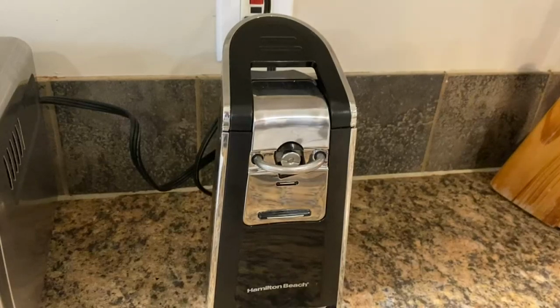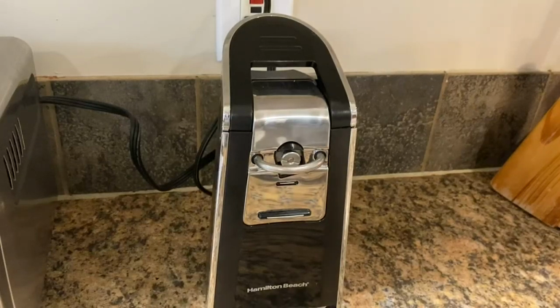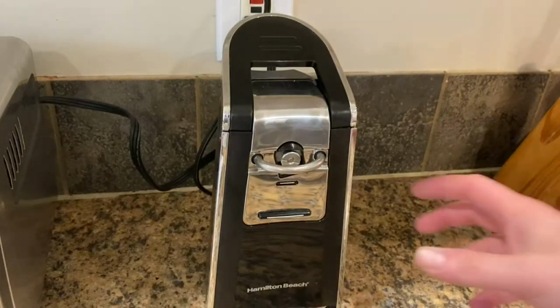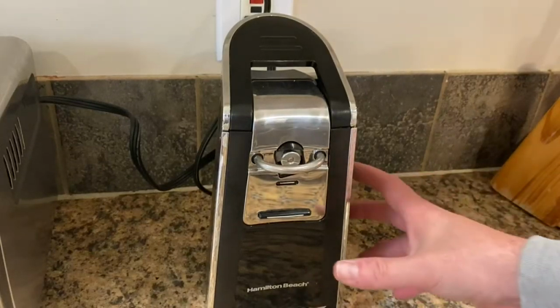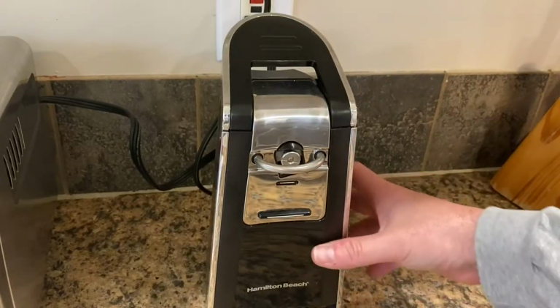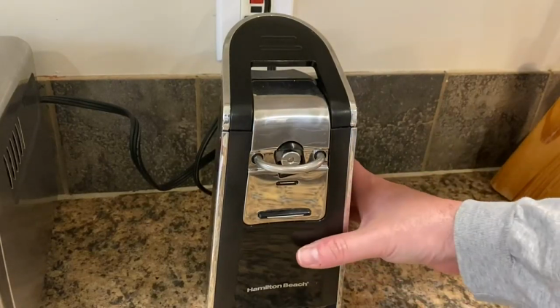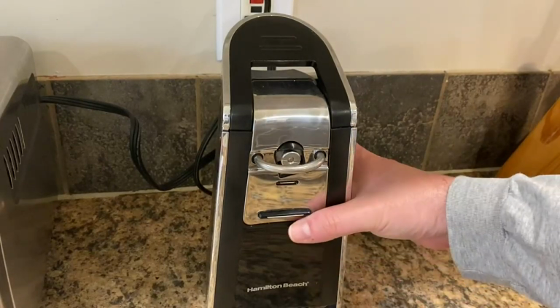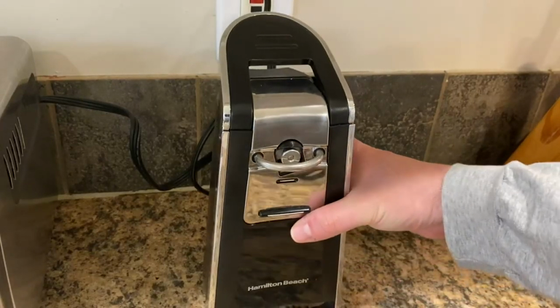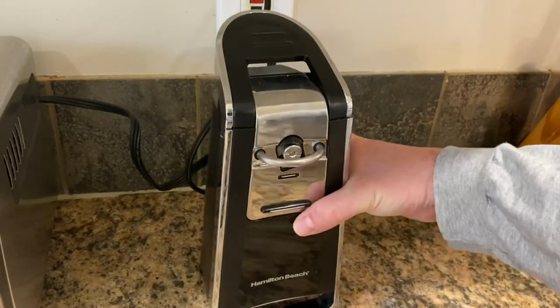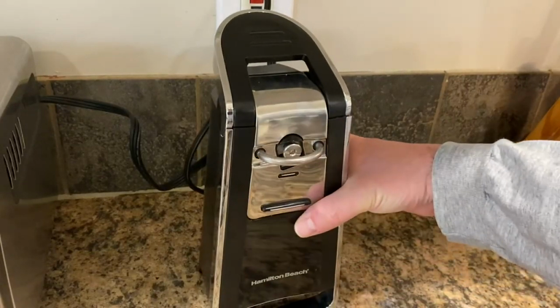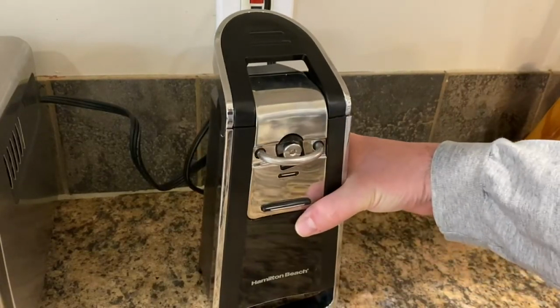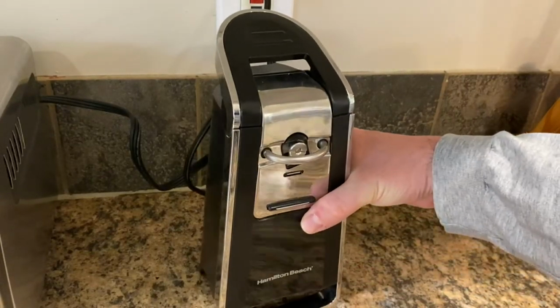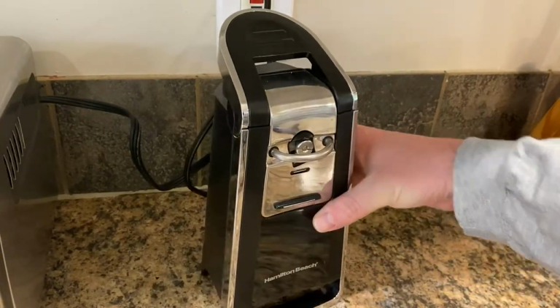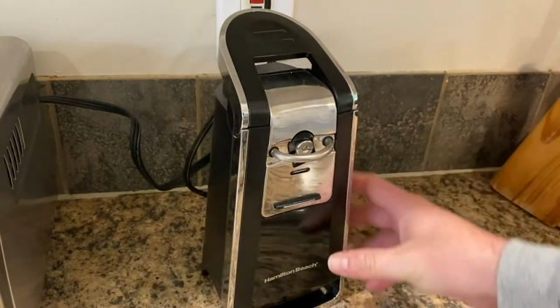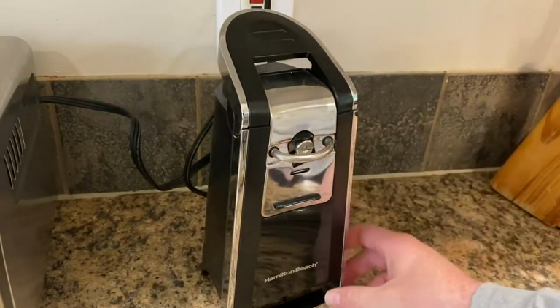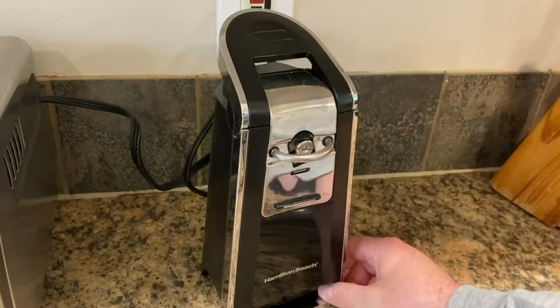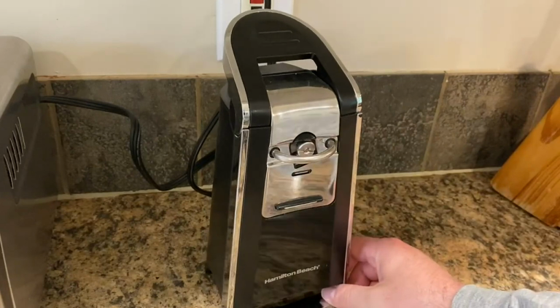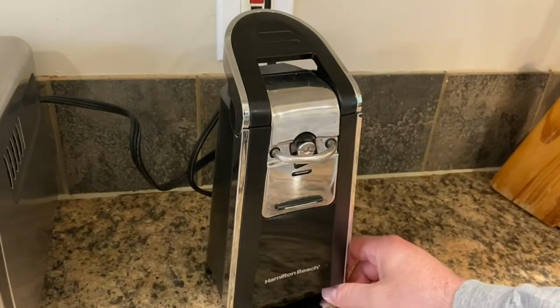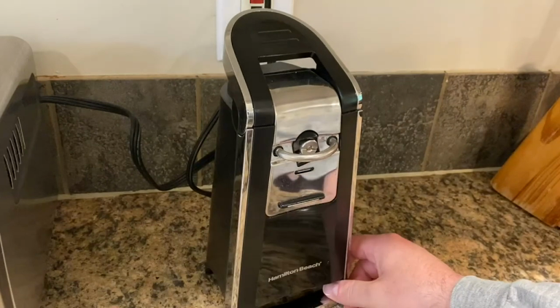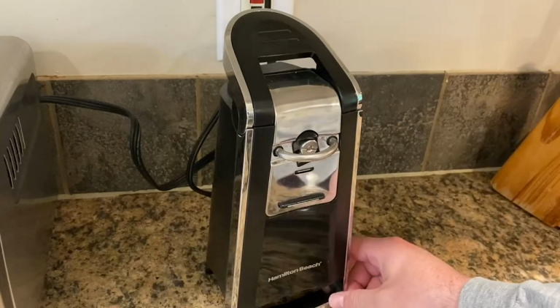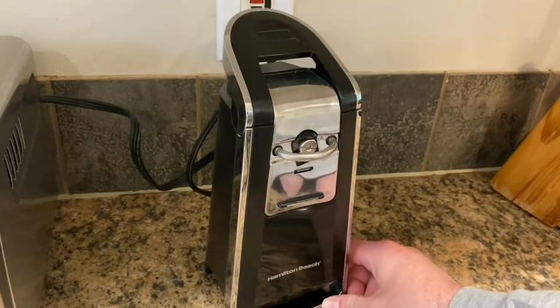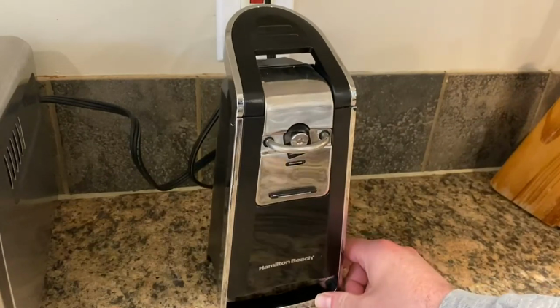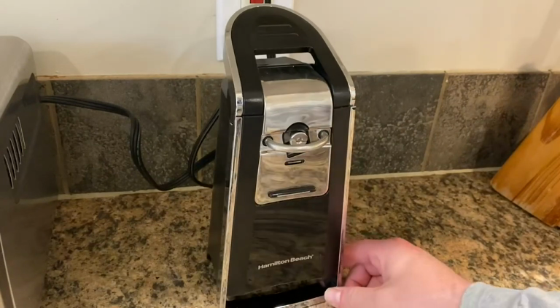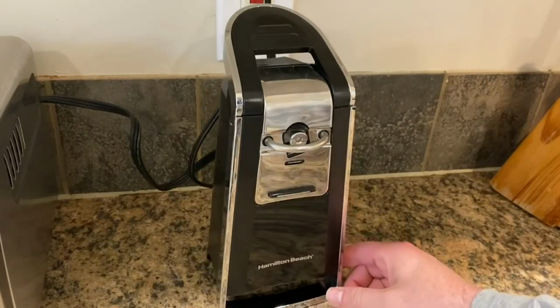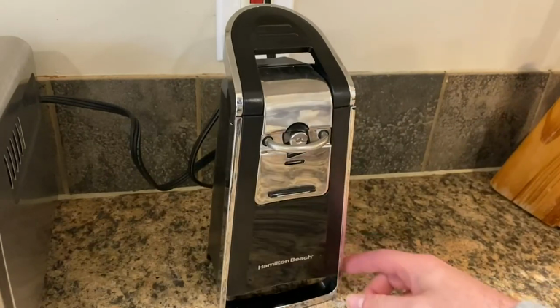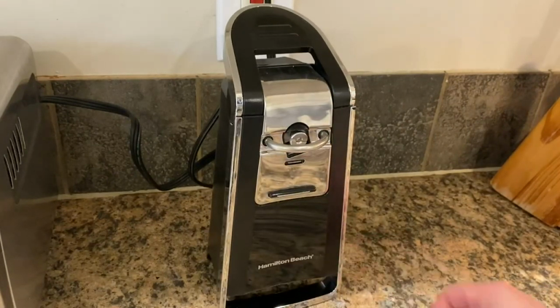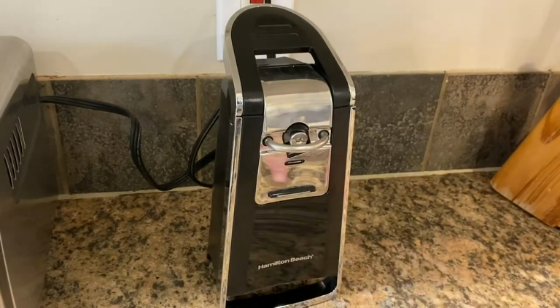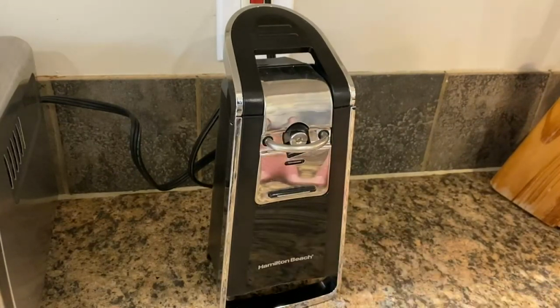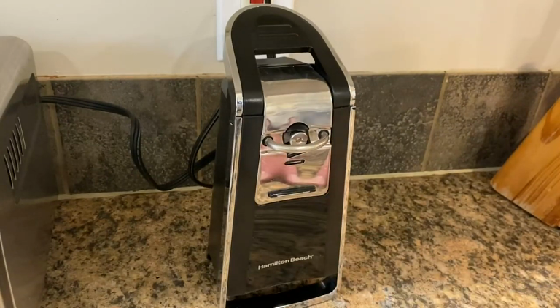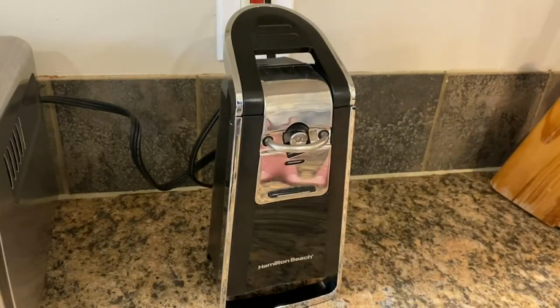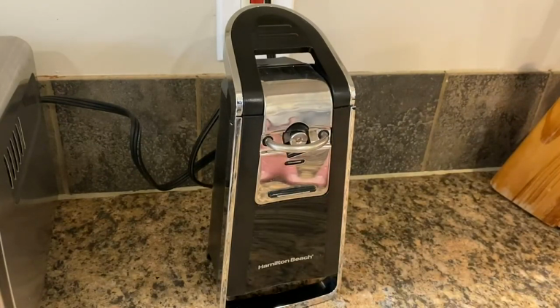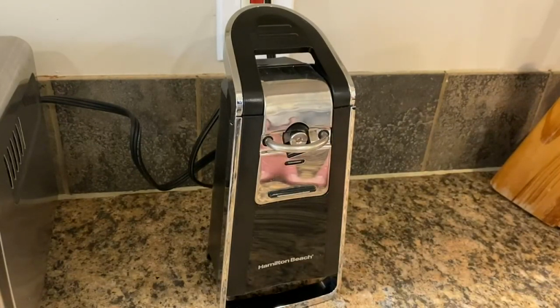Hello, today I'm going to revisit this Hamilton Beach electronic can opener and tell you how it's been working for me after a year, as well as answer a lot of the common questions that are listed here.